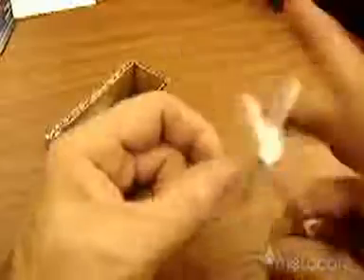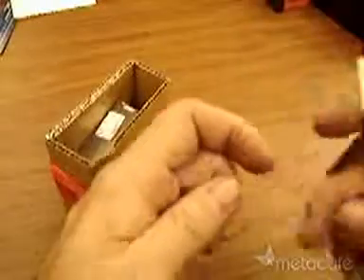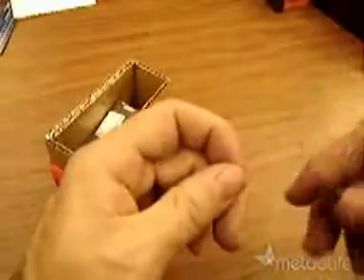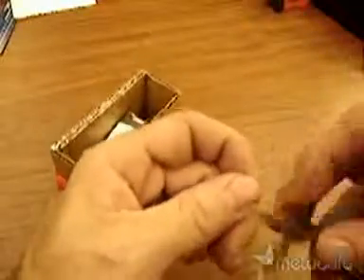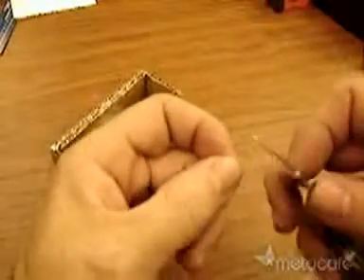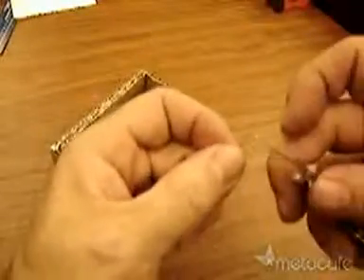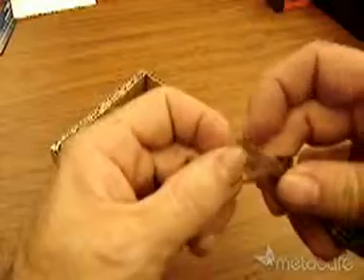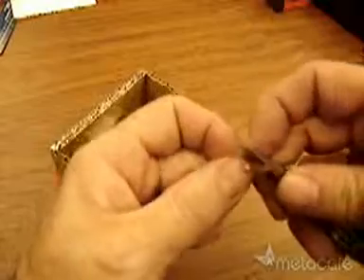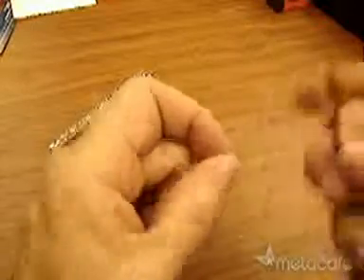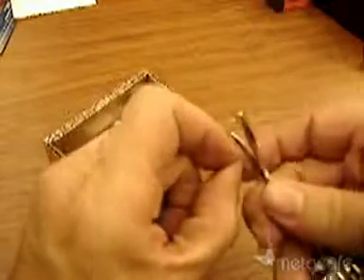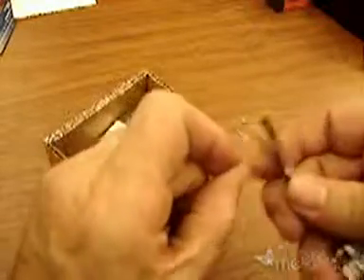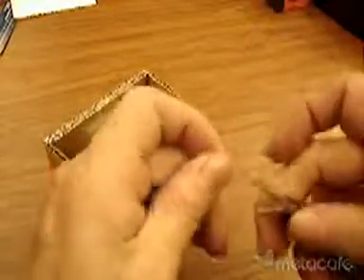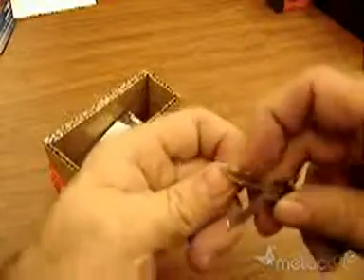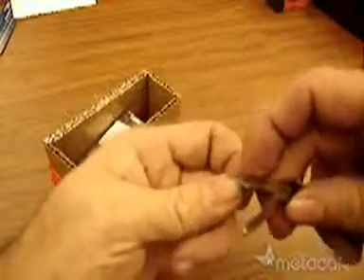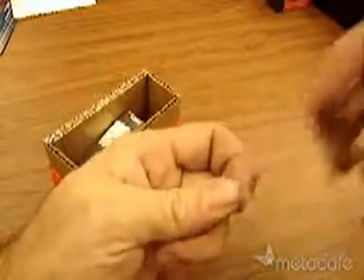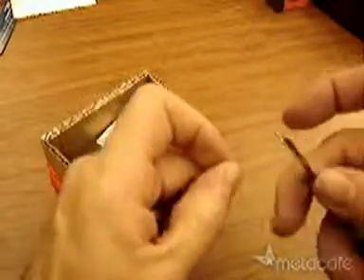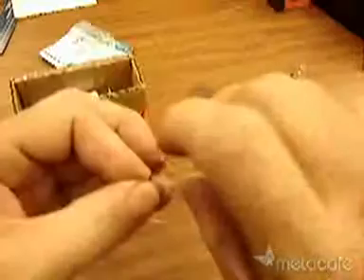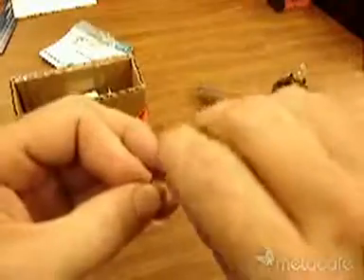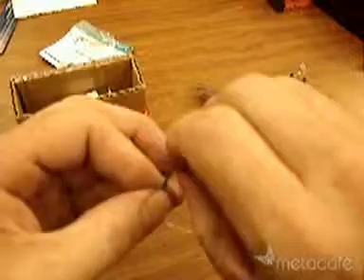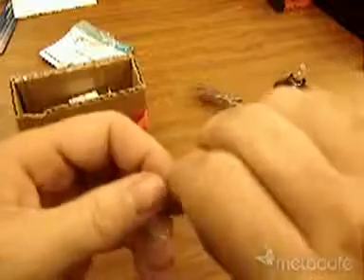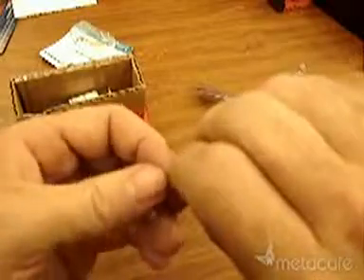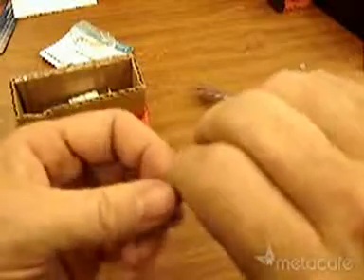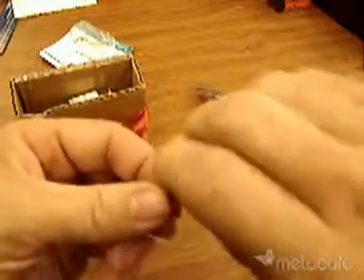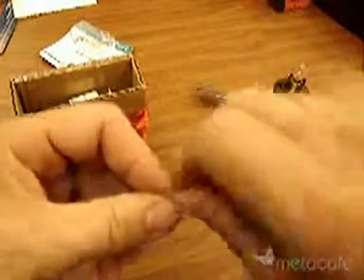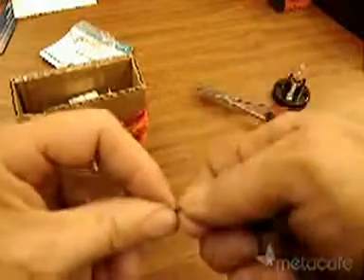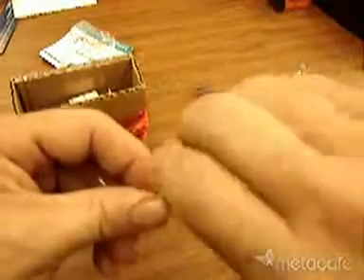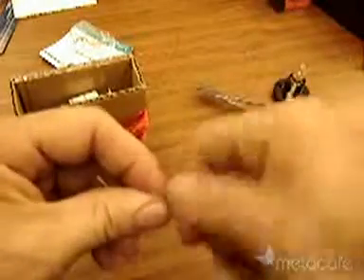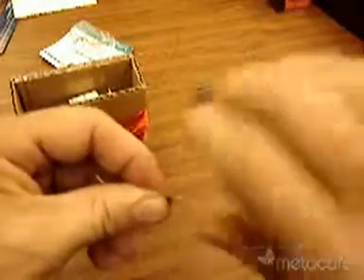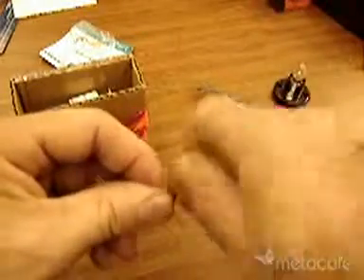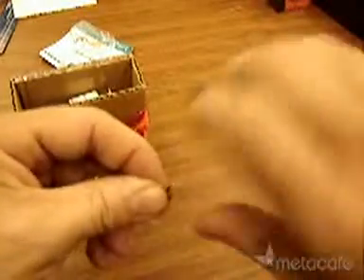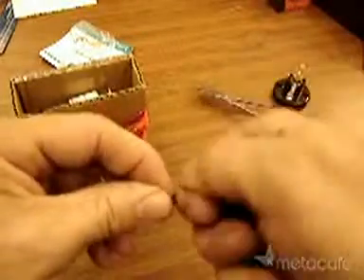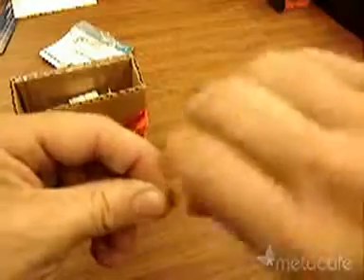Clean off all the red plastic from about an inch of the end of the wires. Twiddle the wires solidly together — lots of twists.